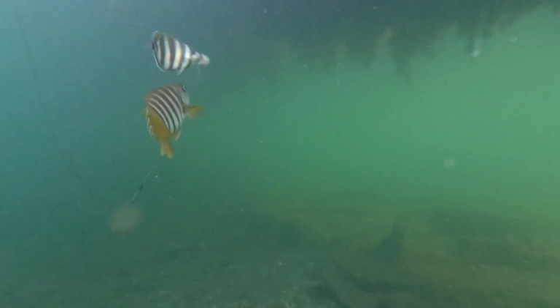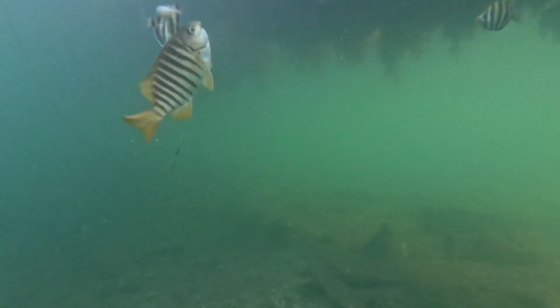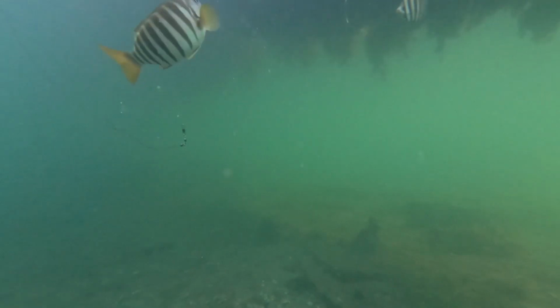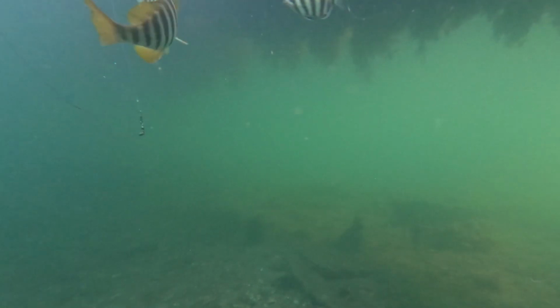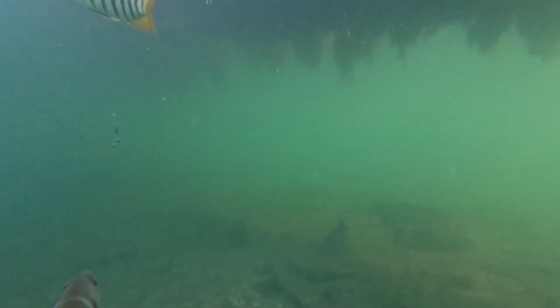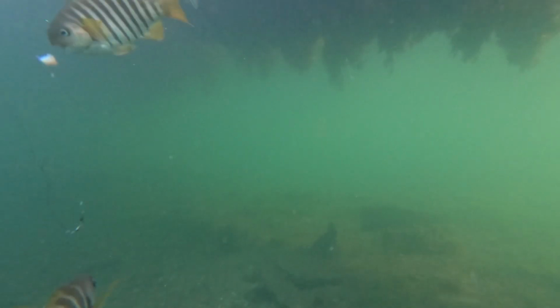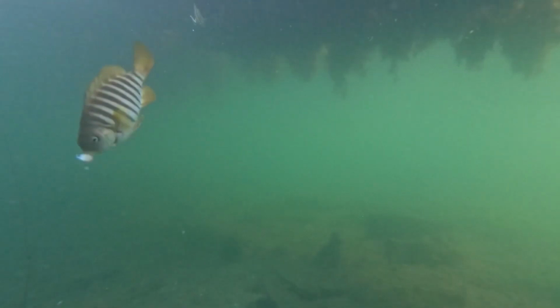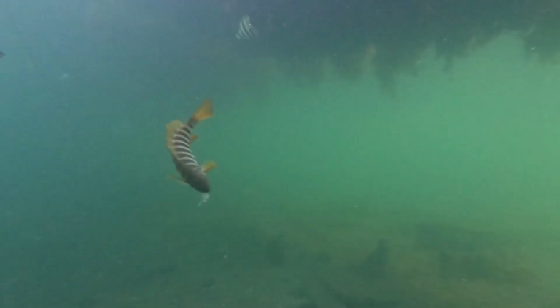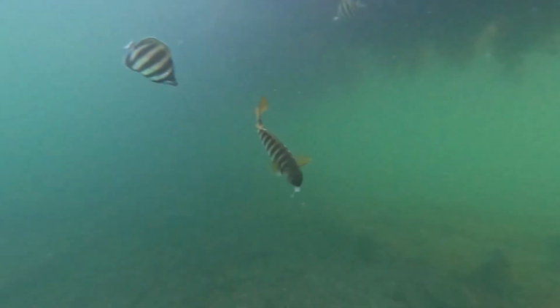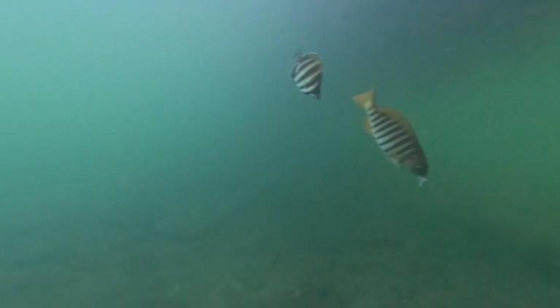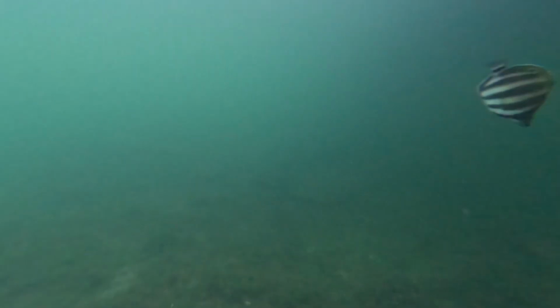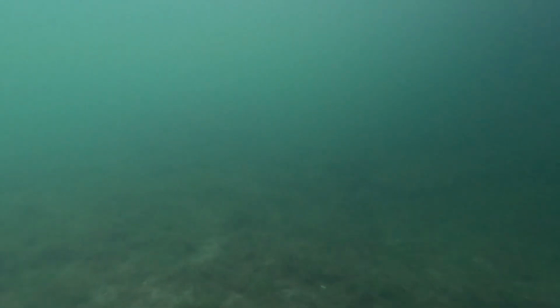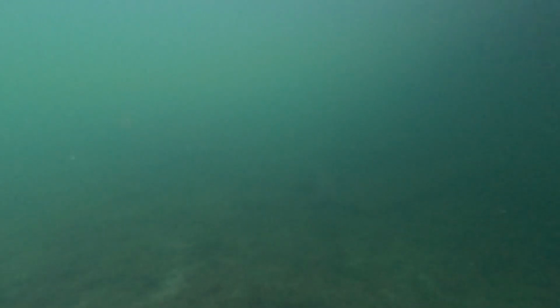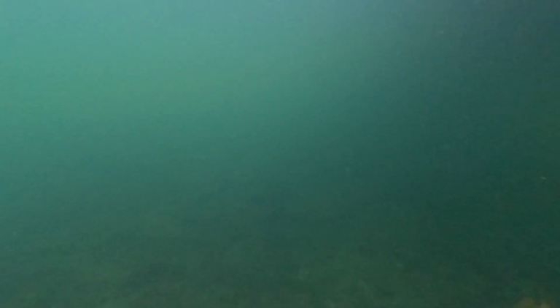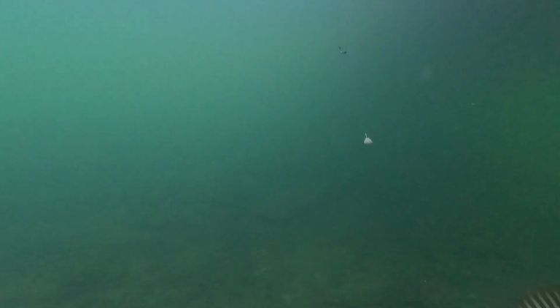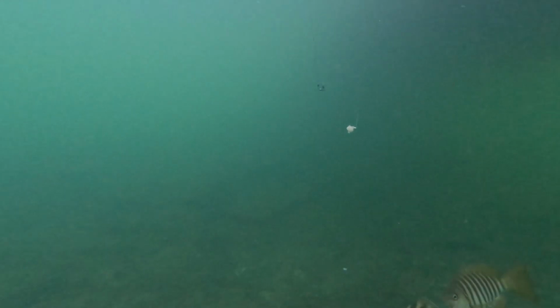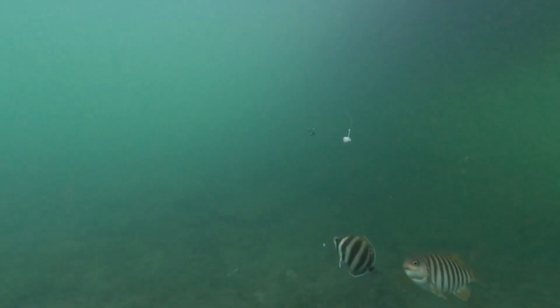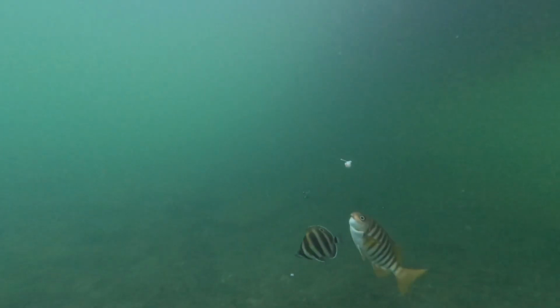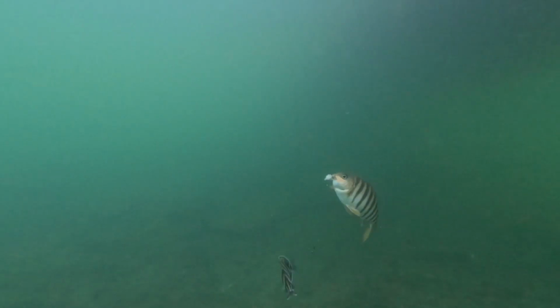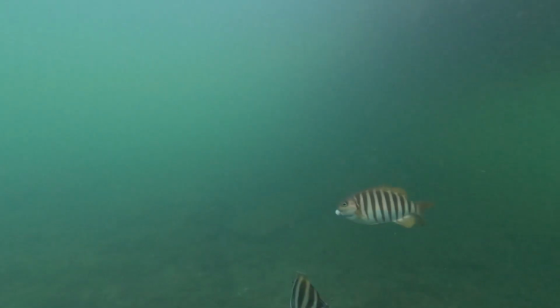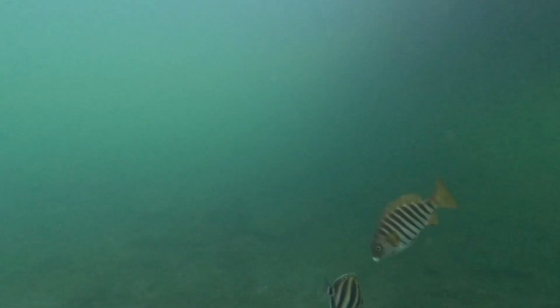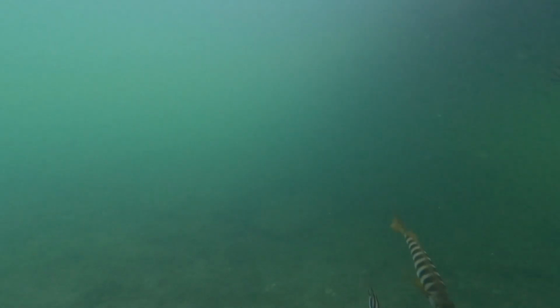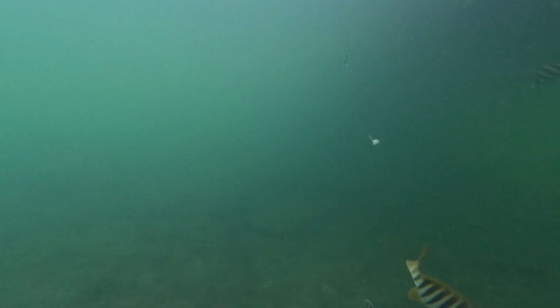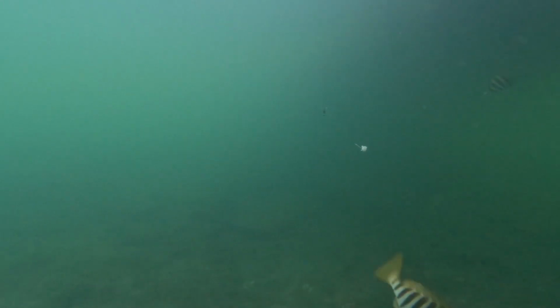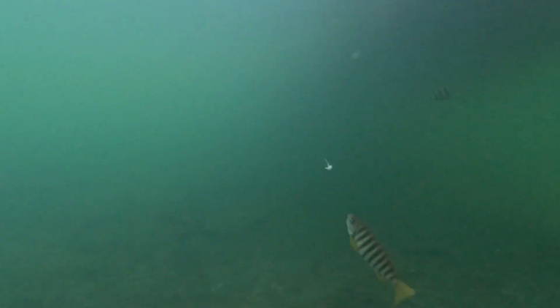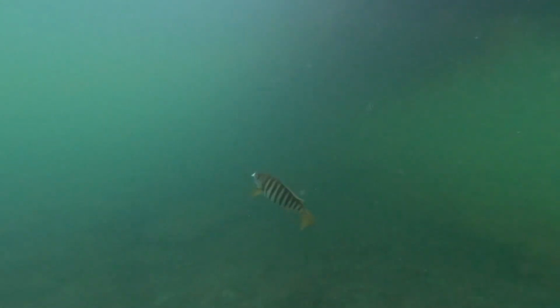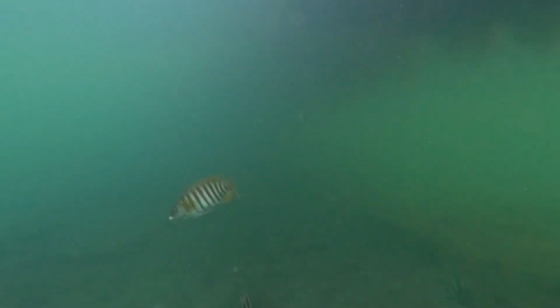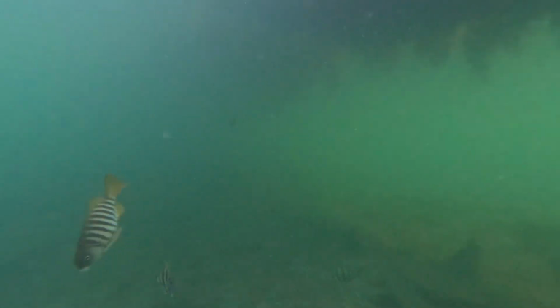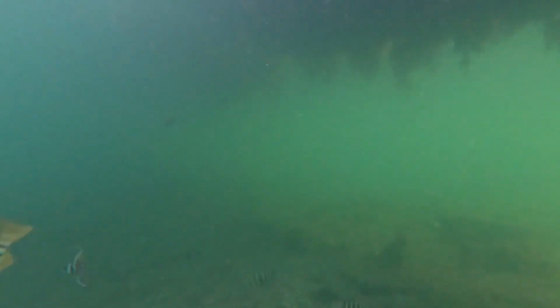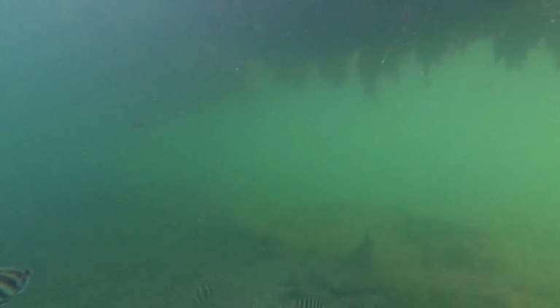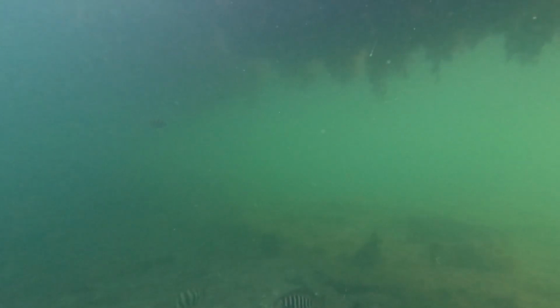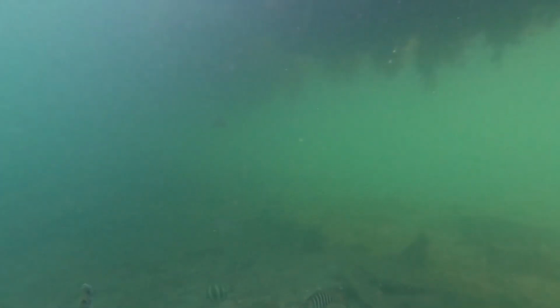The fish are having a really good go at the bait, just not really munching down on the hook too much. Giving it a bit of a jag, but they're really just nibbling around the edge at the moment.